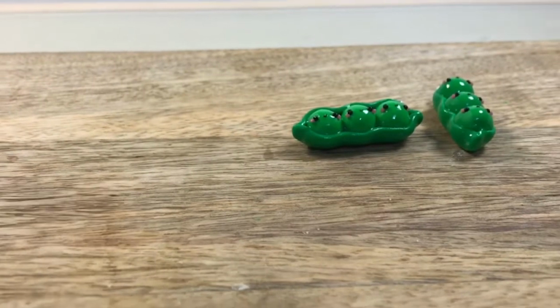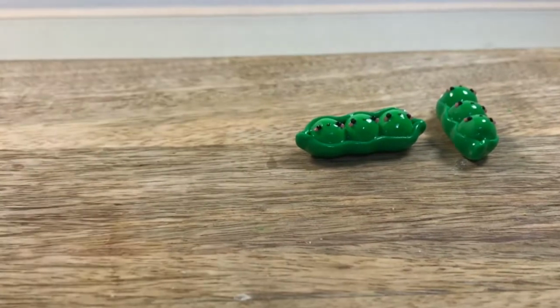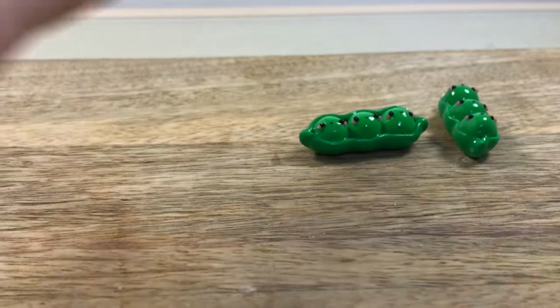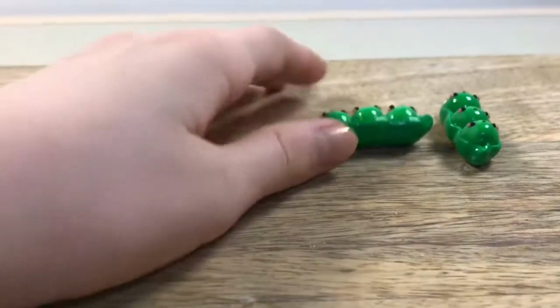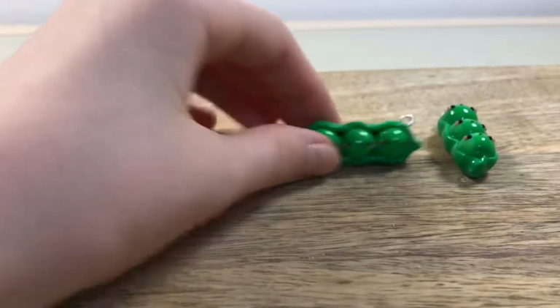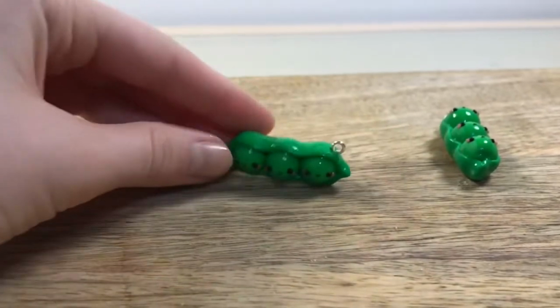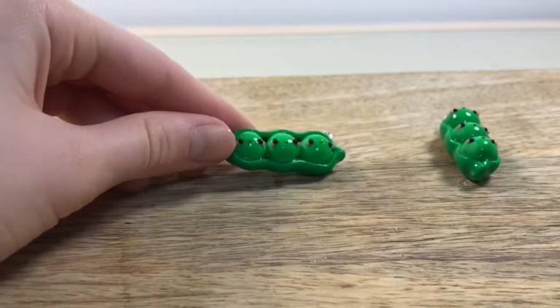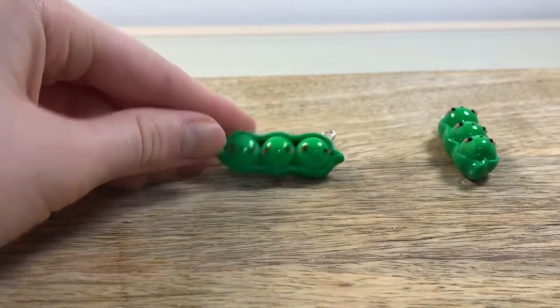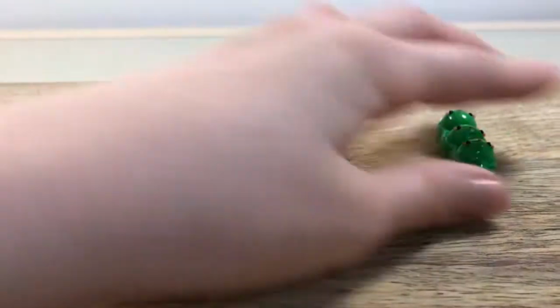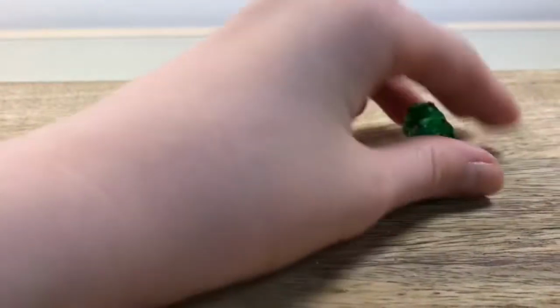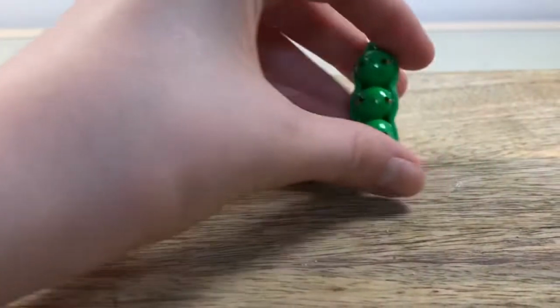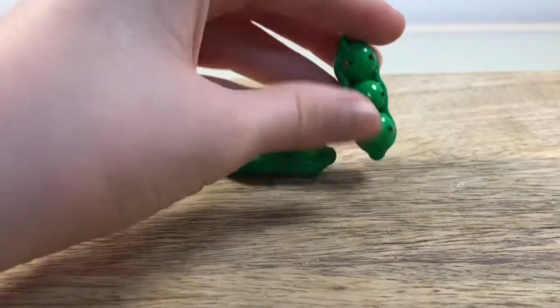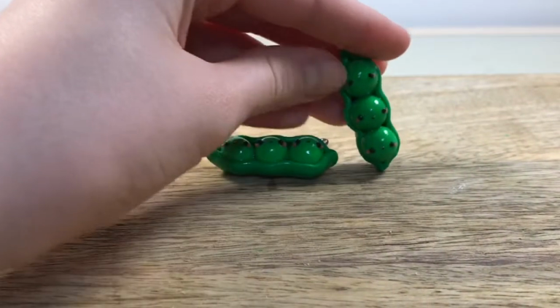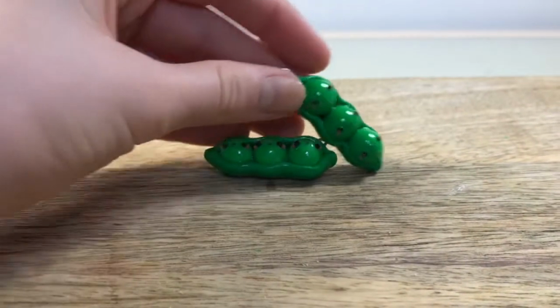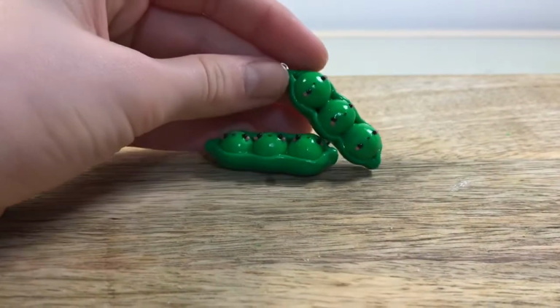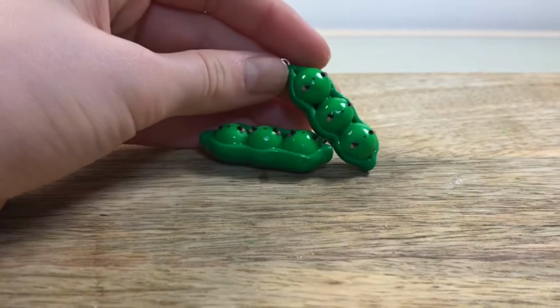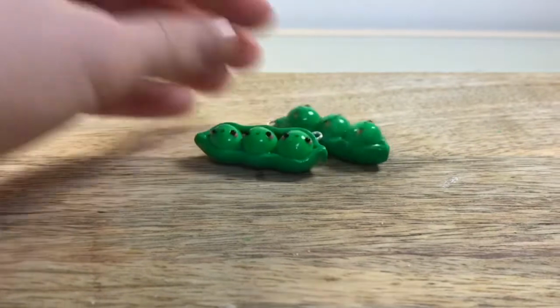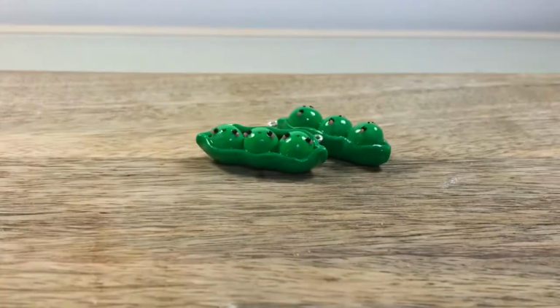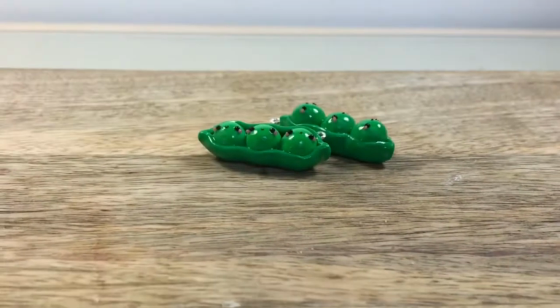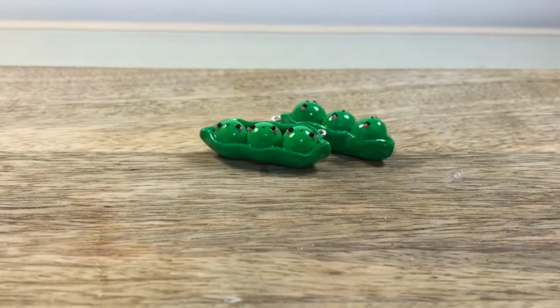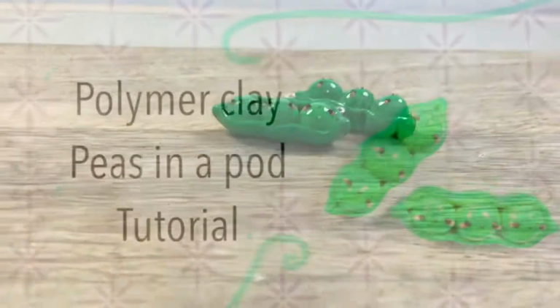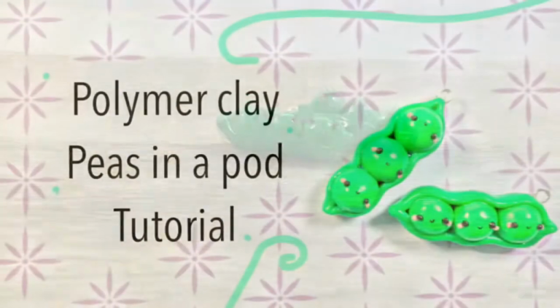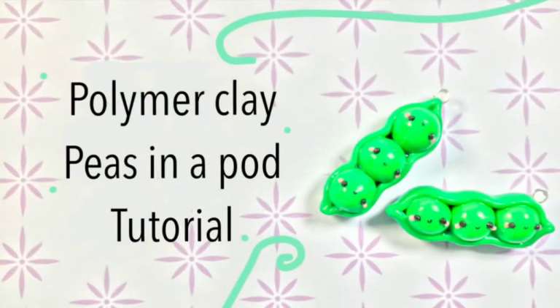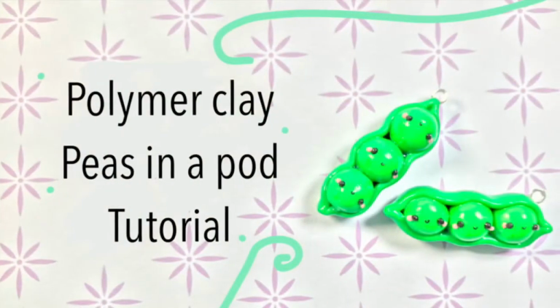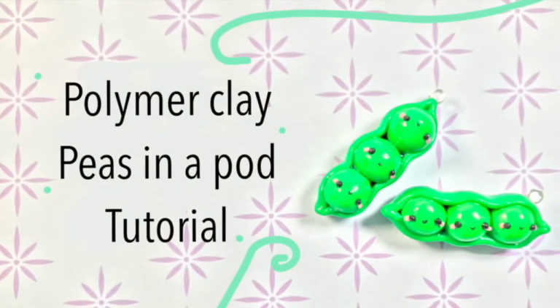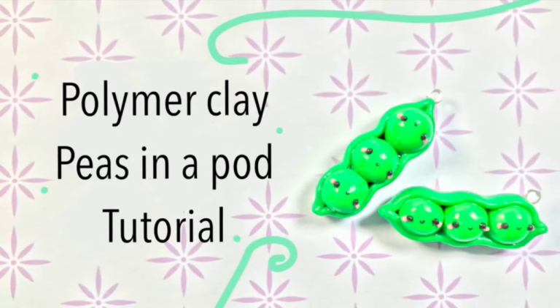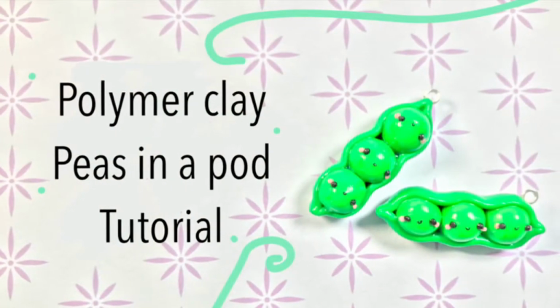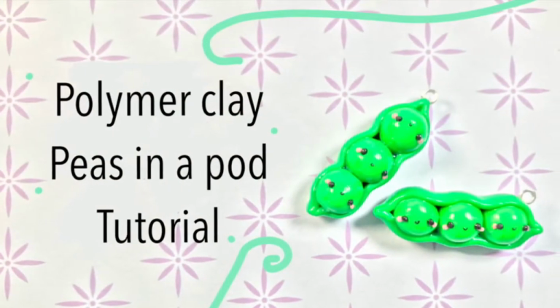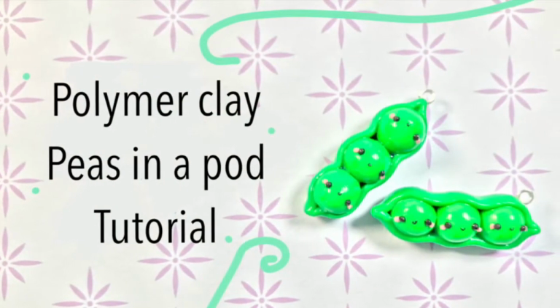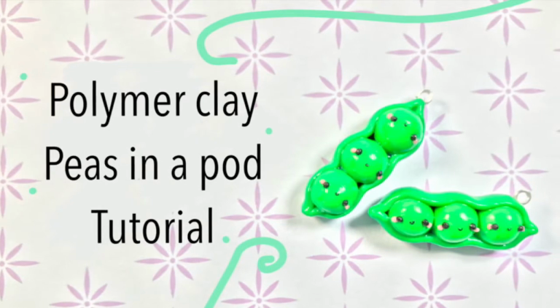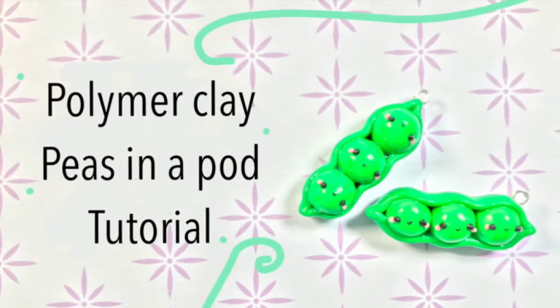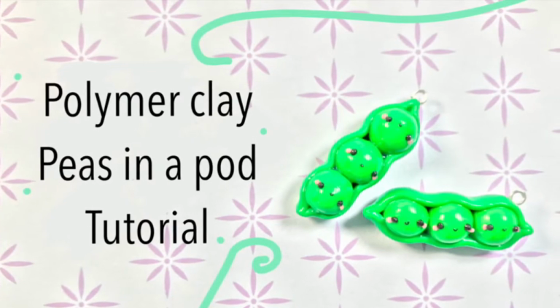Here are mine. I made another one doing the faces the other way around — I really can't tell which one I like more. Make sure to give this video a big thumbs up and hit the subscribe button for more crafty content.